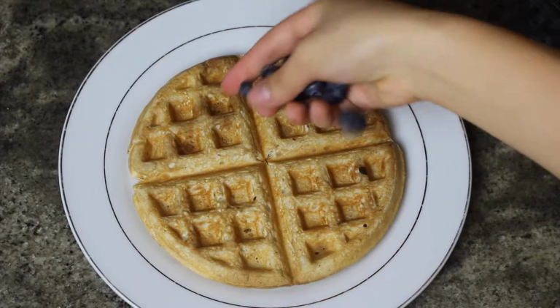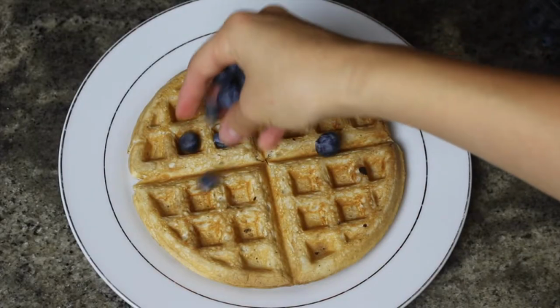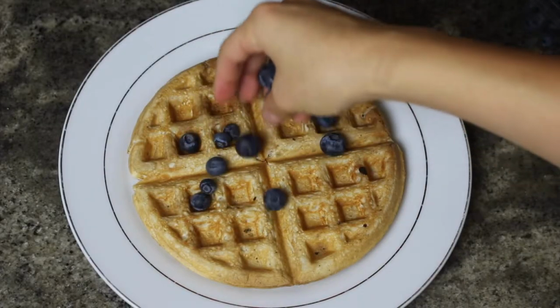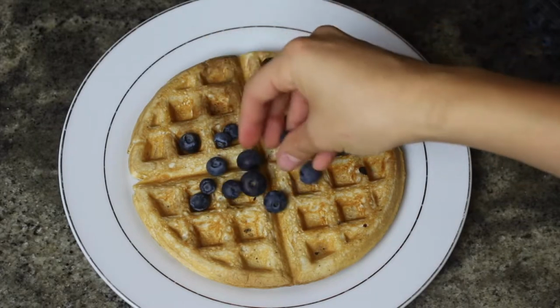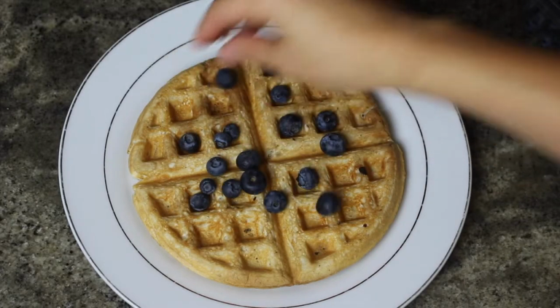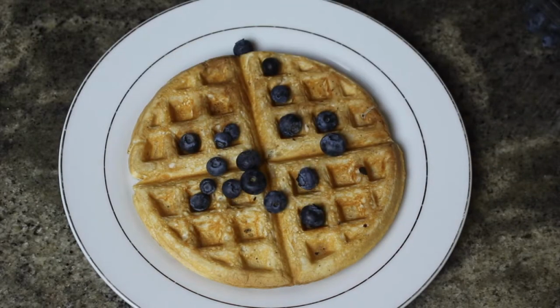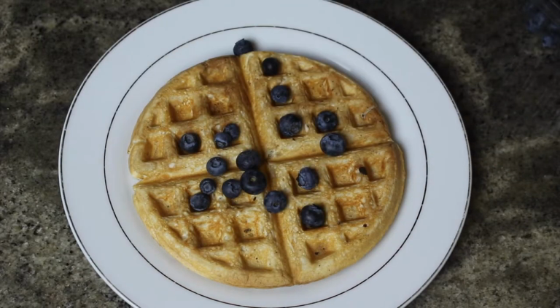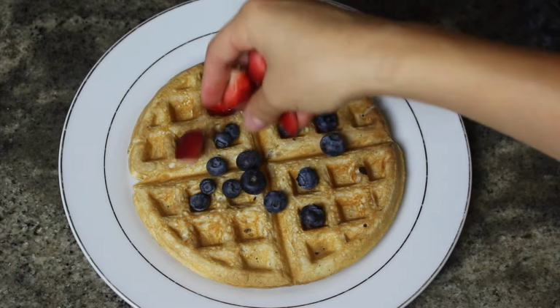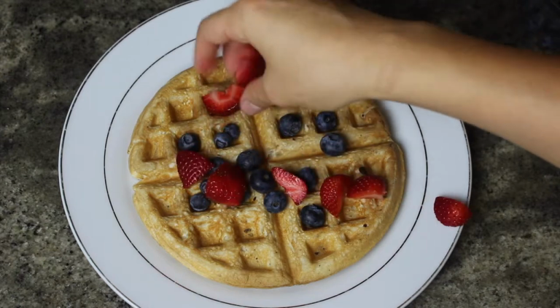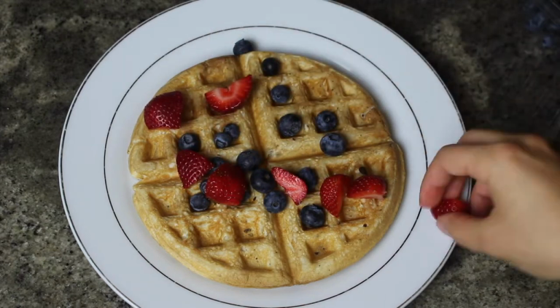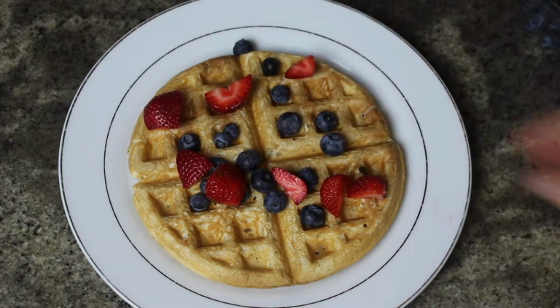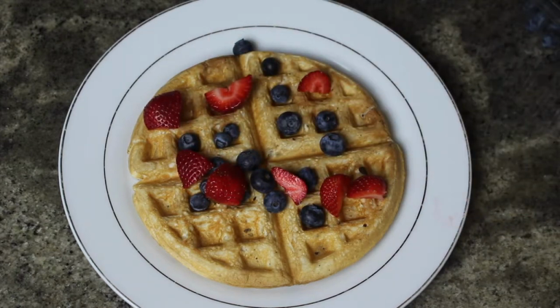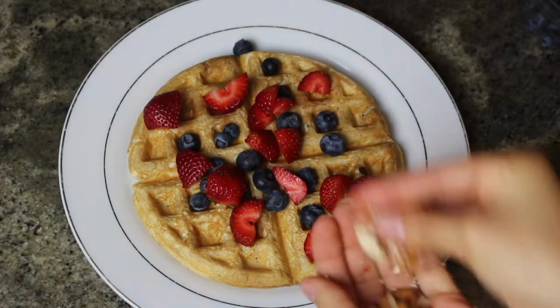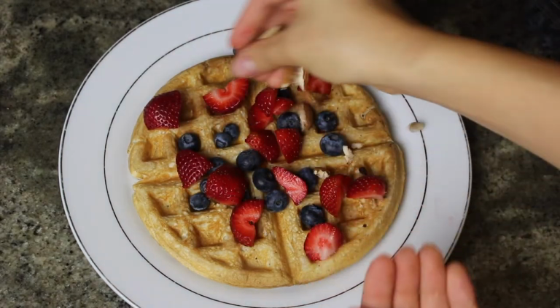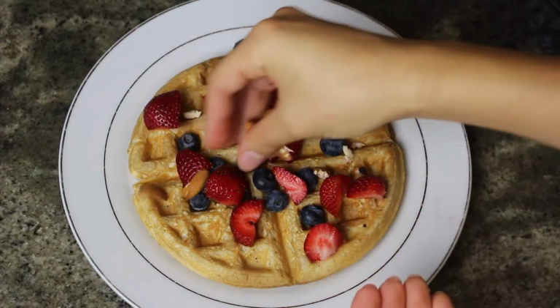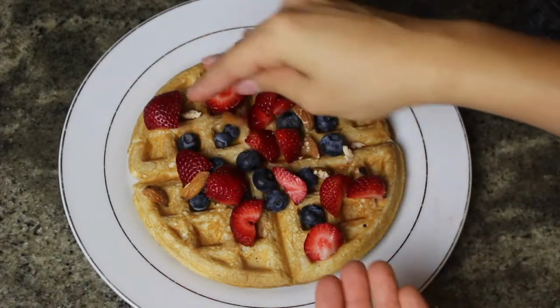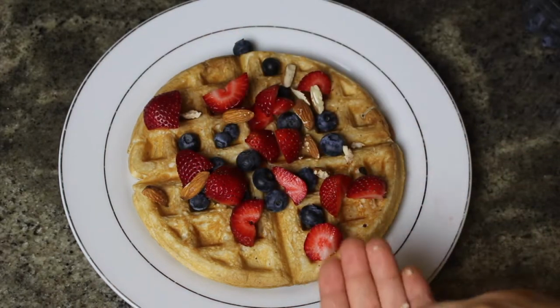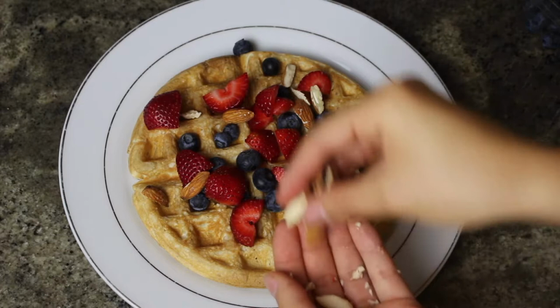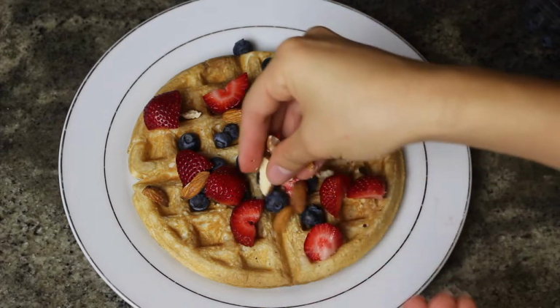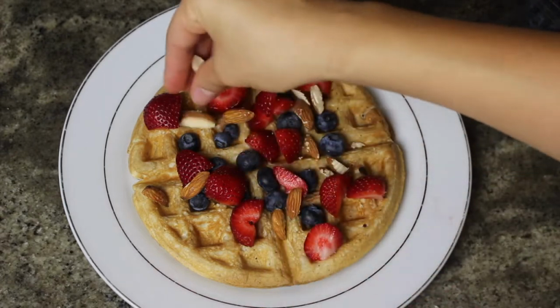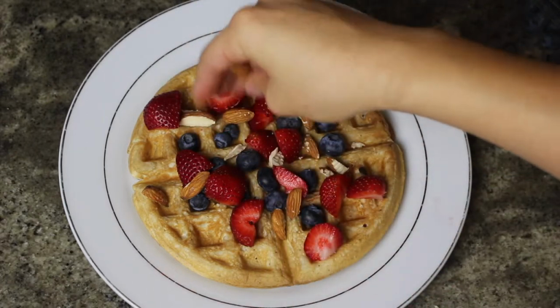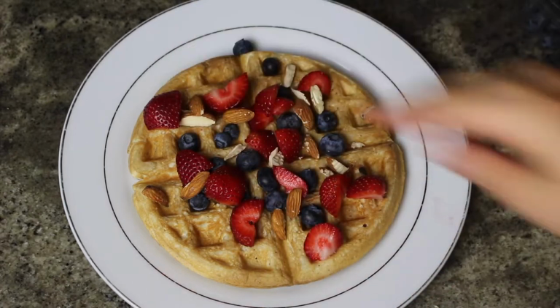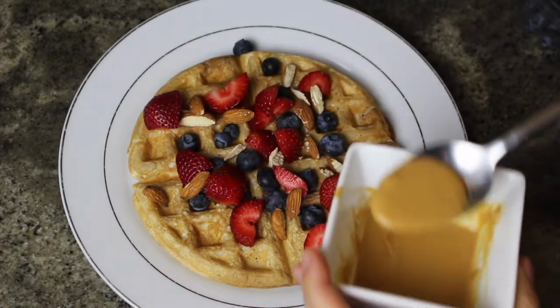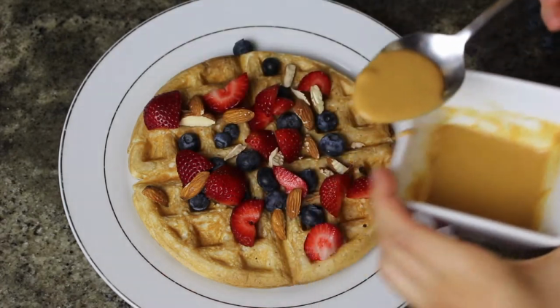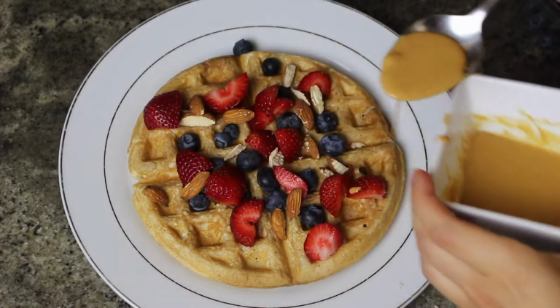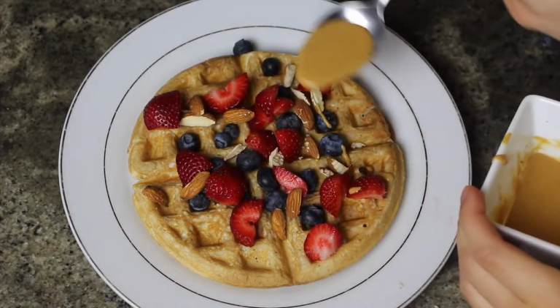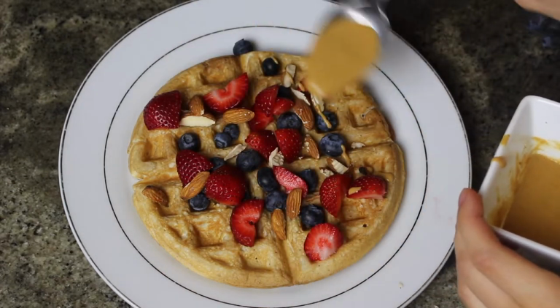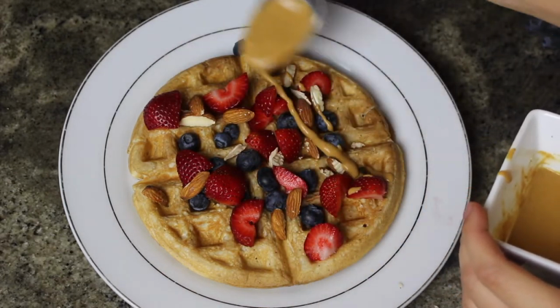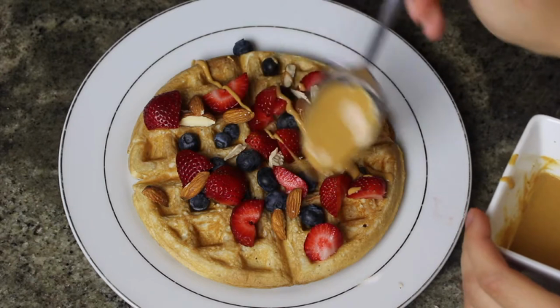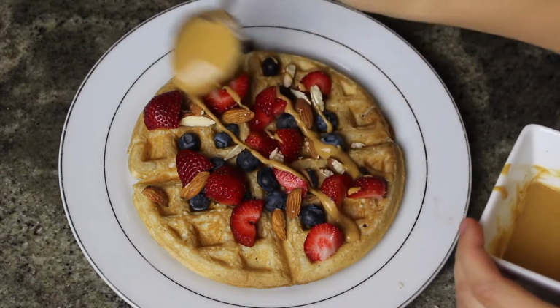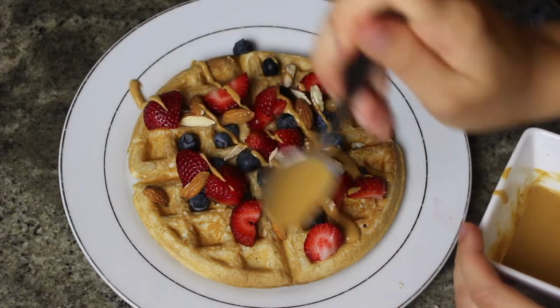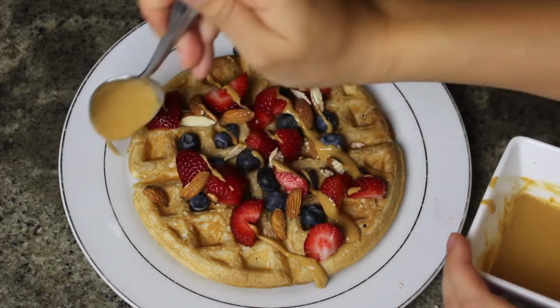Now comes the fun part — honestly my favorite thing to do. I love making the waffles look pretty by putting all the toppings on: blueberries, strawberries, almond slices, and drizzling the peanut butter syrup I made earlier.